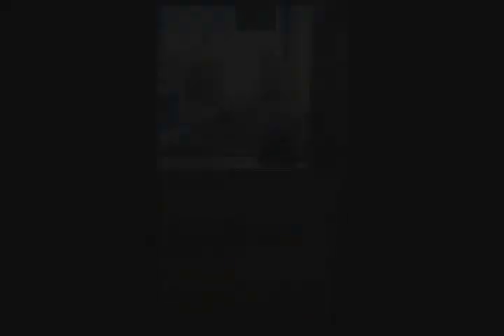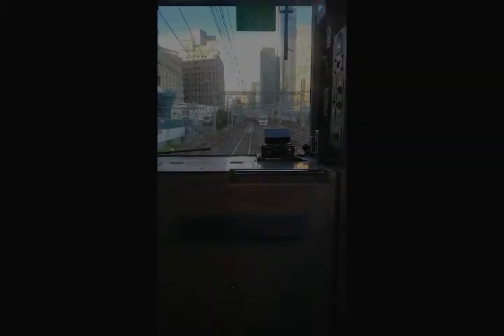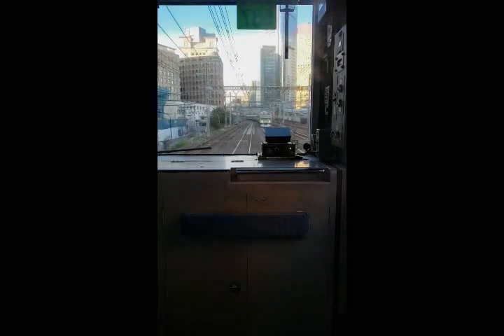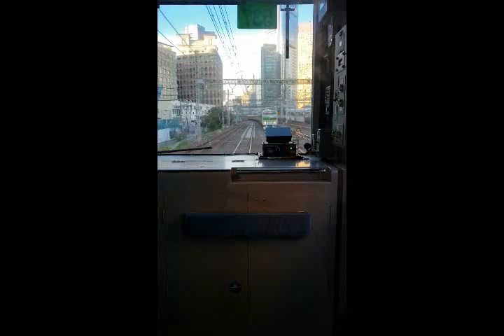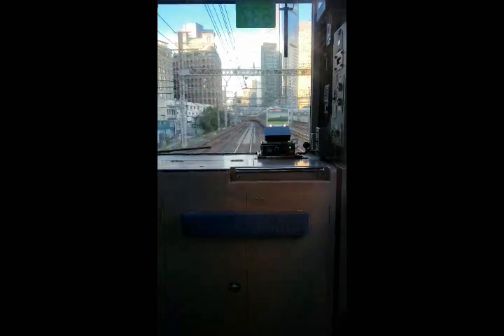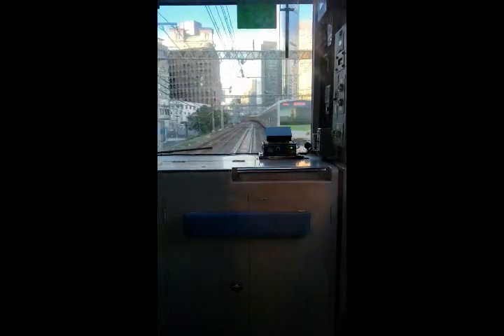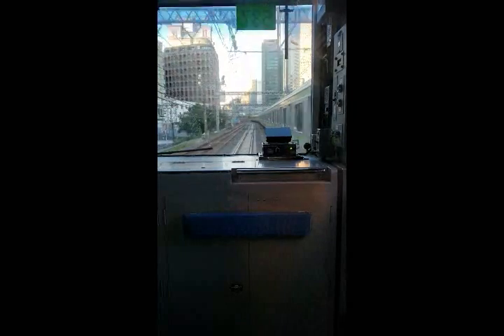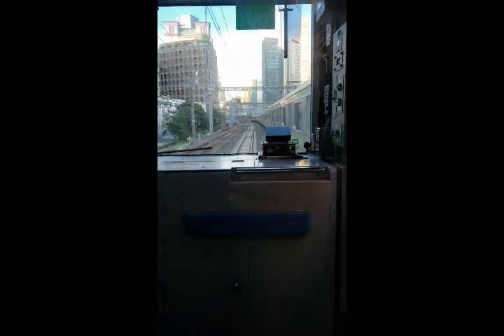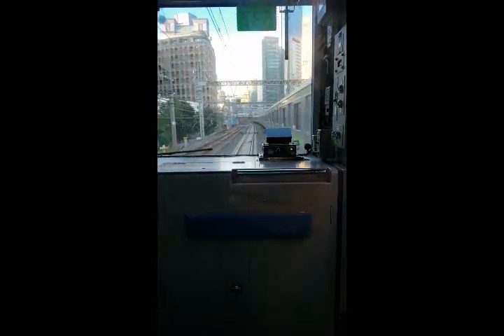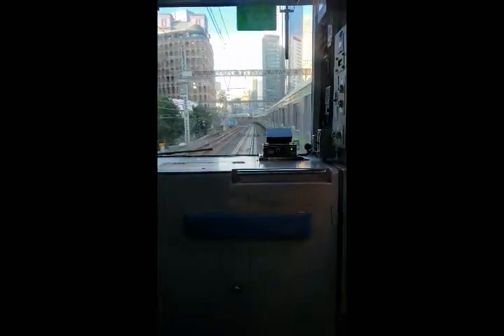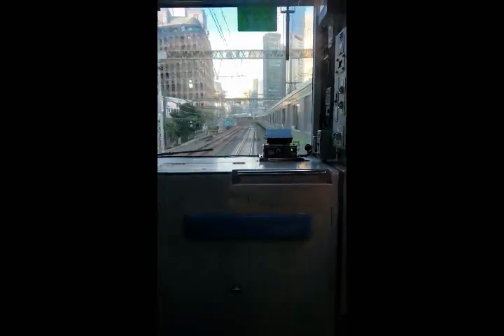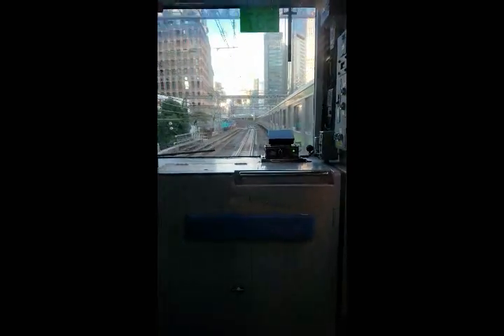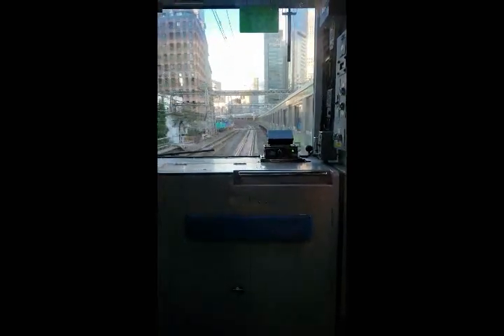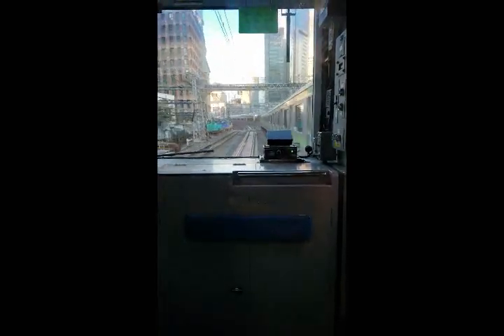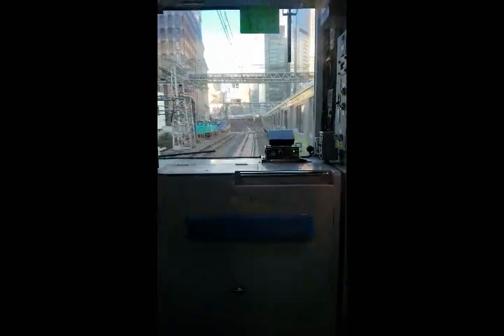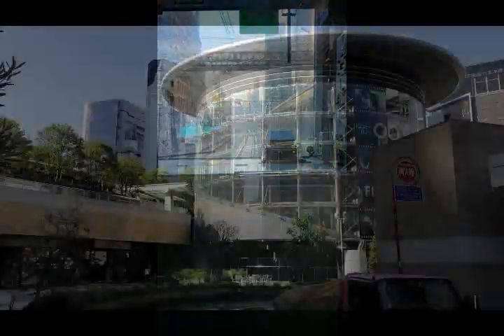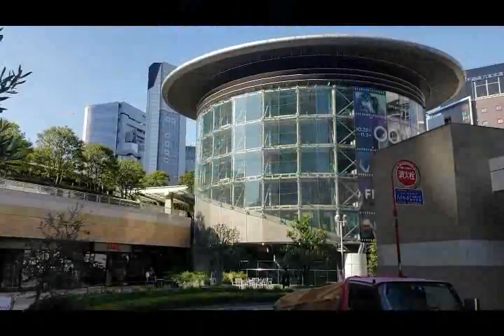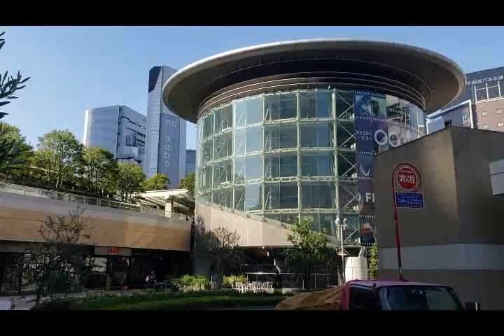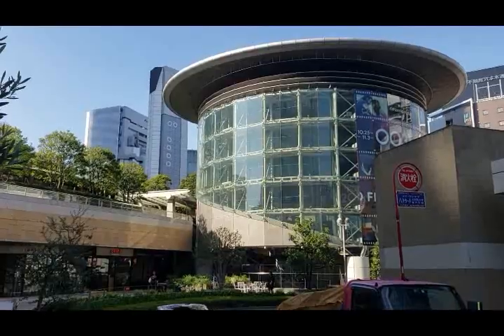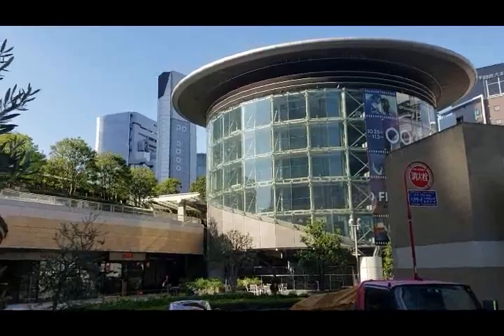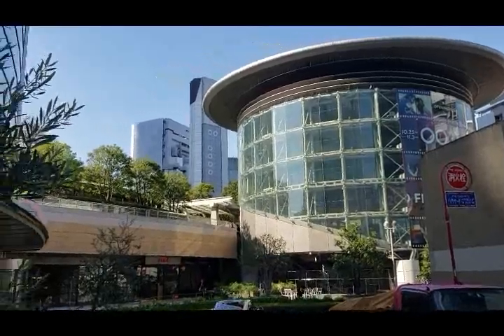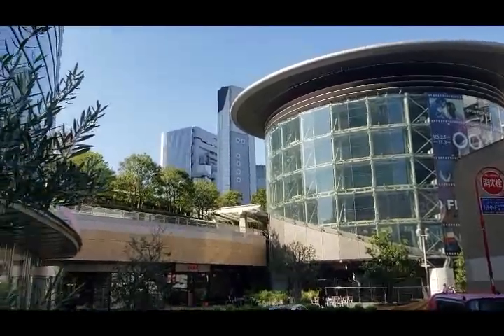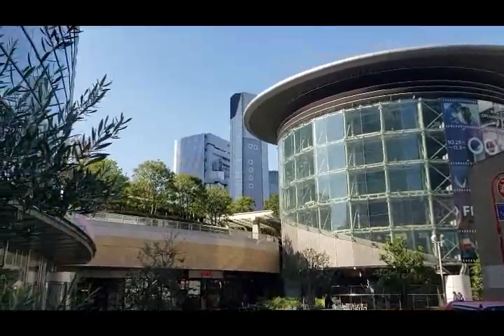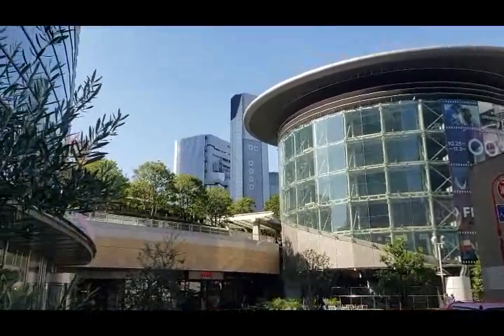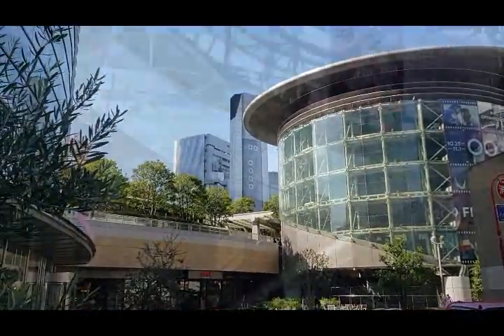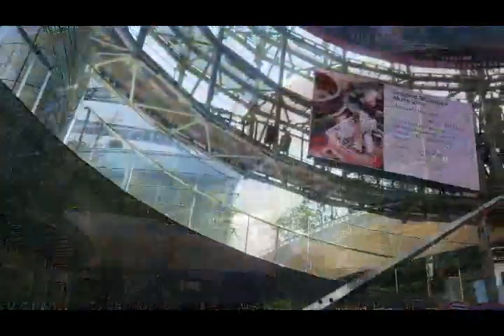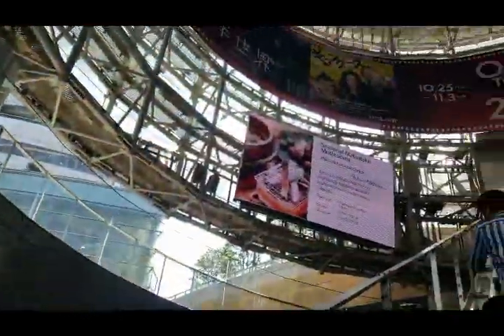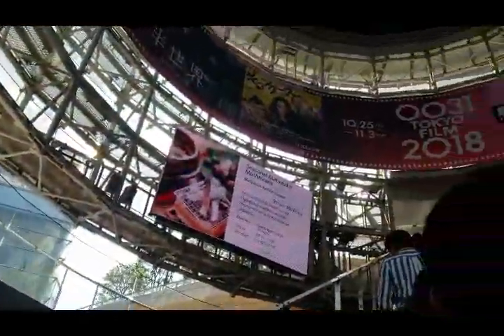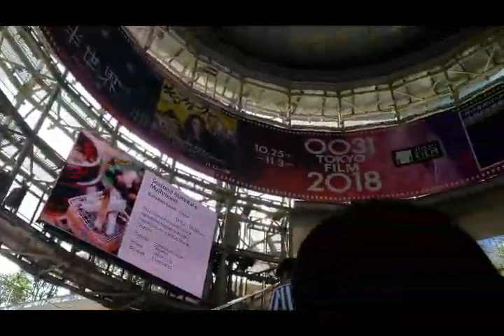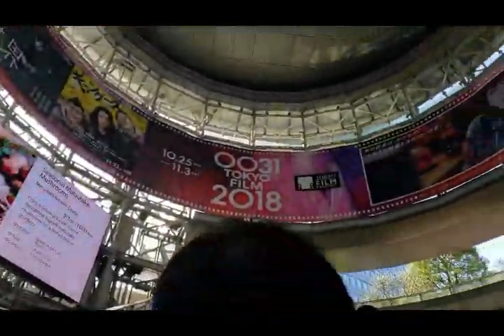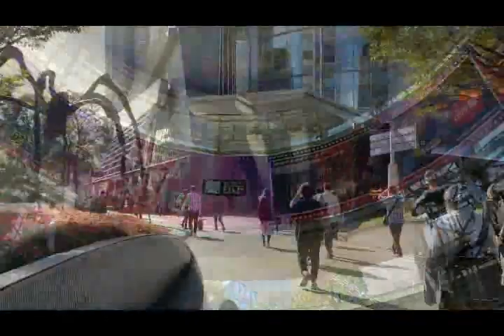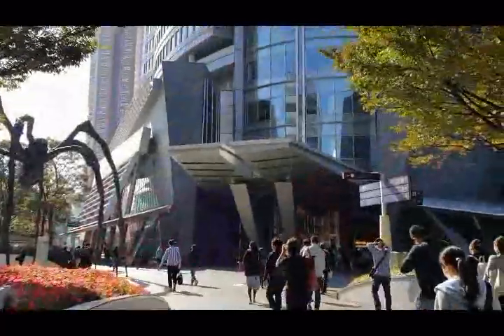I started off my day bright and early to get to Roppongi, about a mile west of the Tokyo Tower. Specifically I was heading to the Mori Art Center. Fortunately it's a quick train ride over from where I was staying in Shinagawa, and before long I'm riding up the escalator to the real destination, Mori Tower.